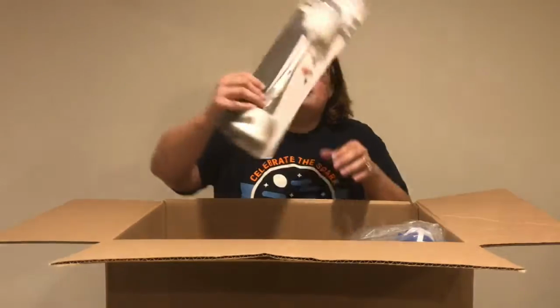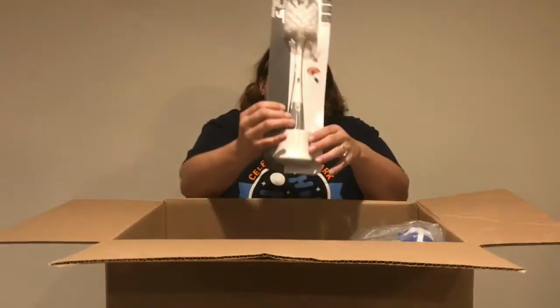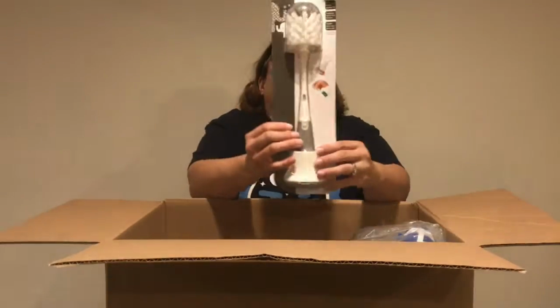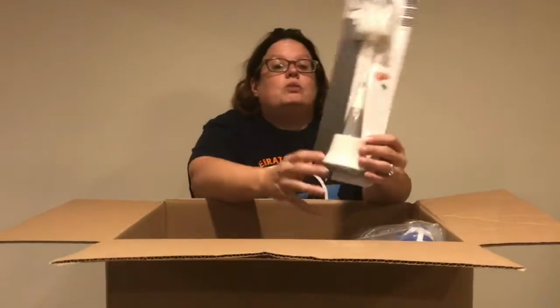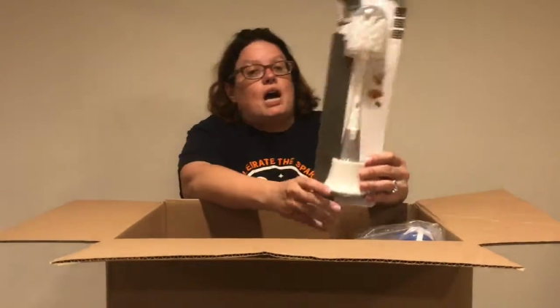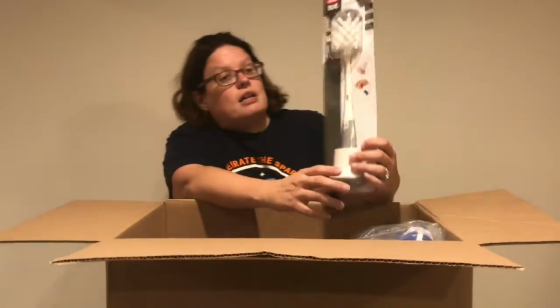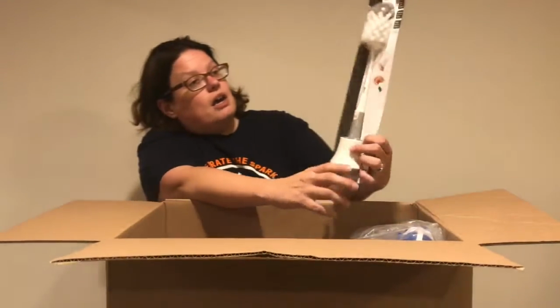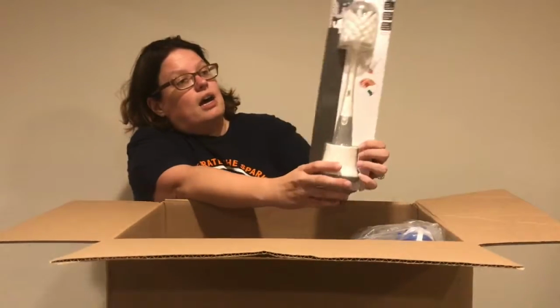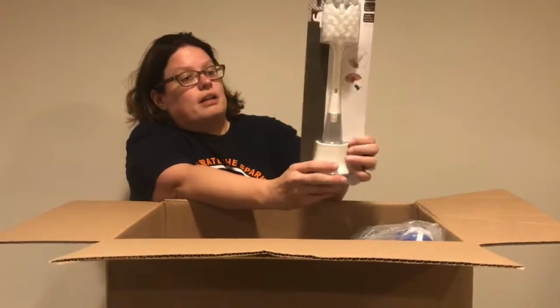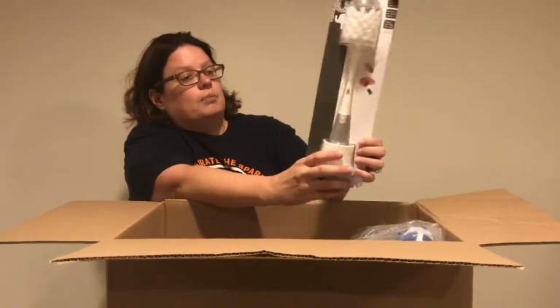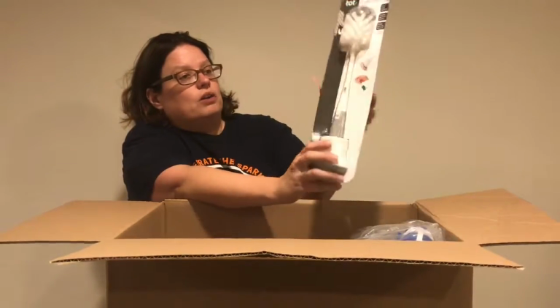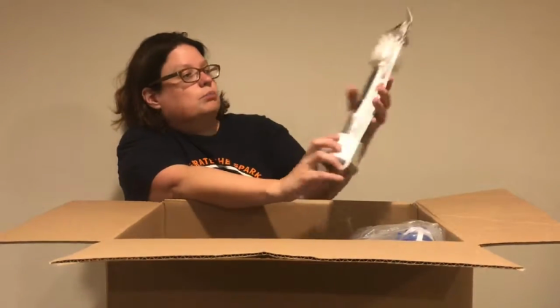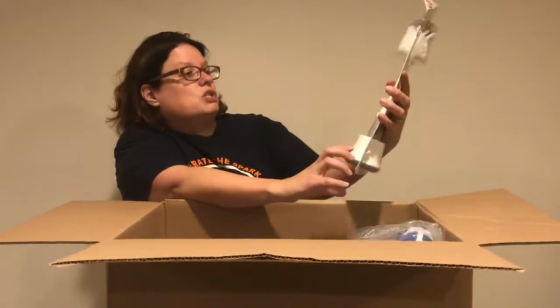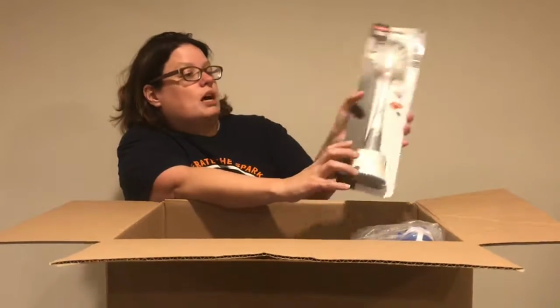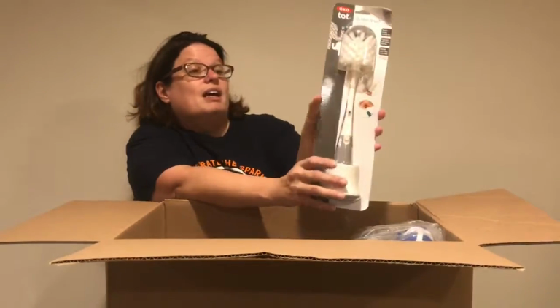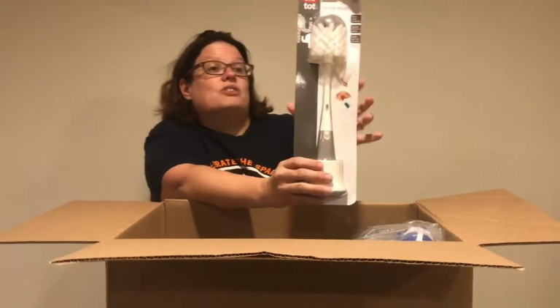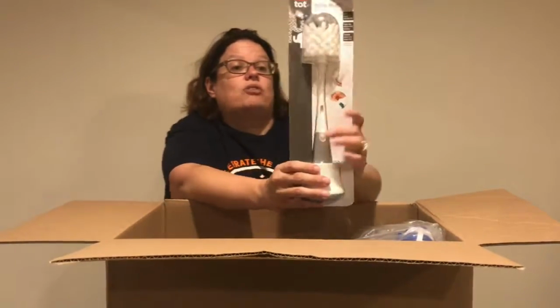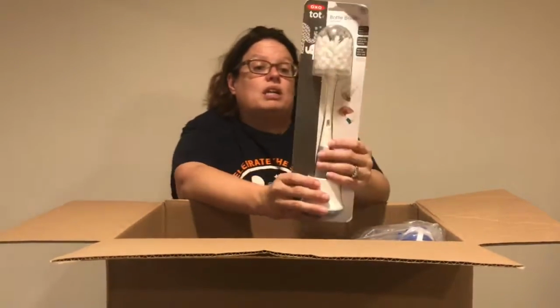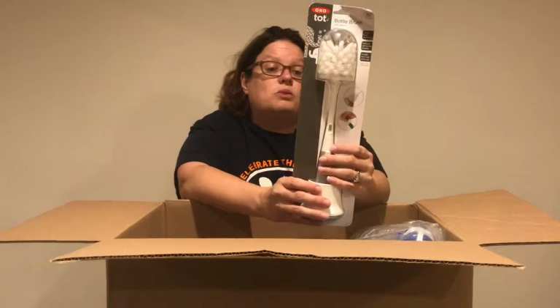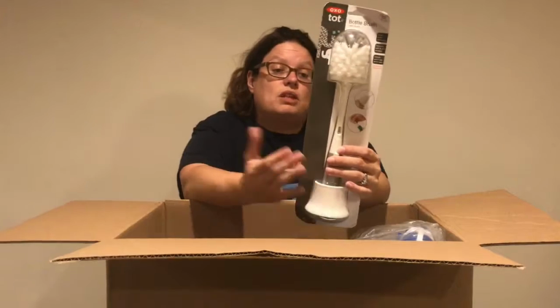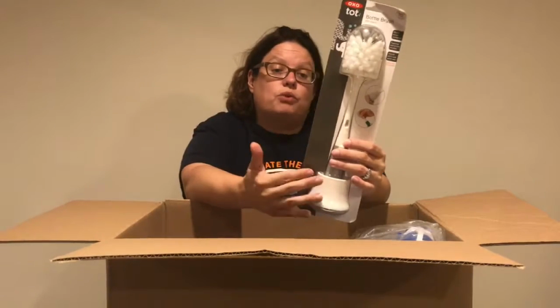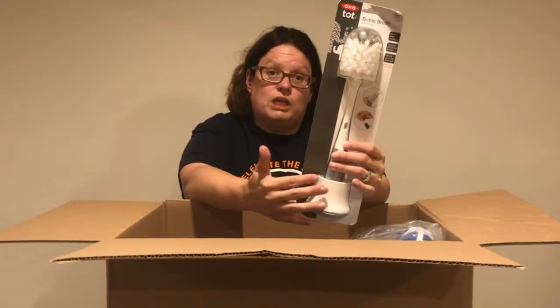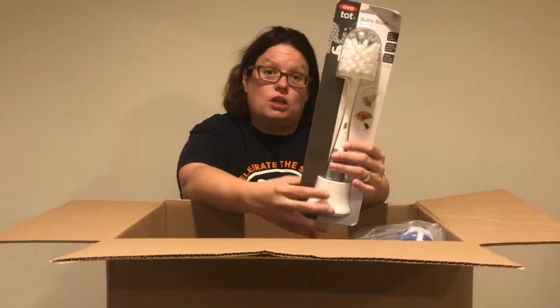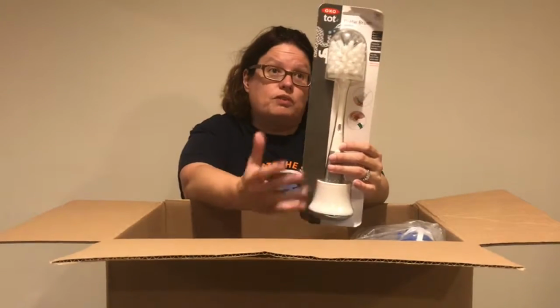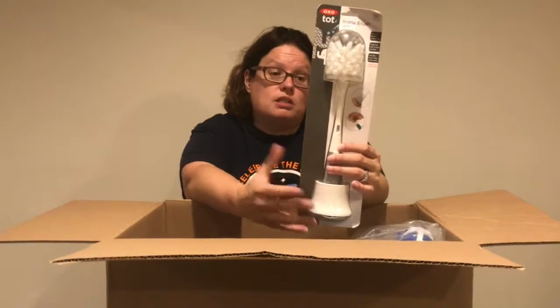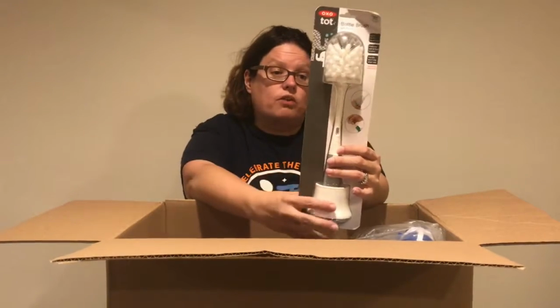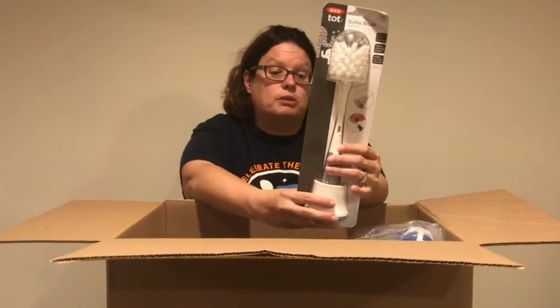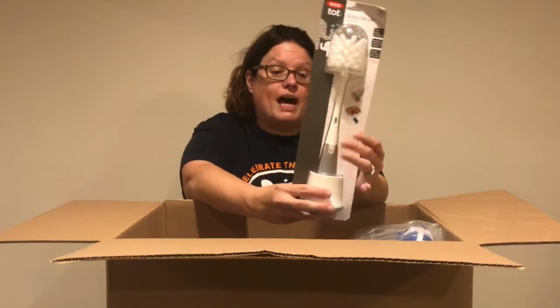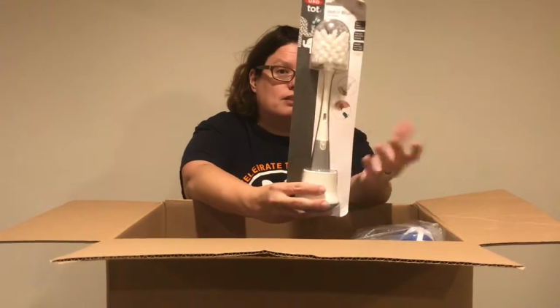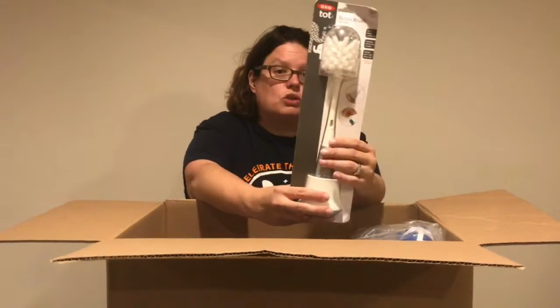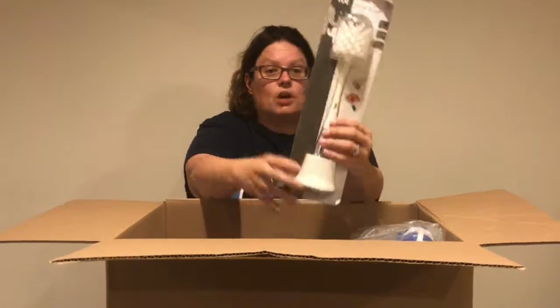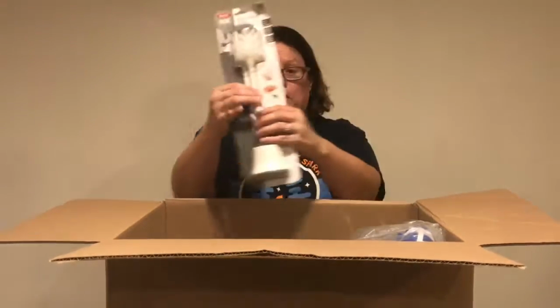This is an OxoTot bottle brush. These are actually really nice. We sell these for $3. We've gotten several of them in the past and they usually sell well.